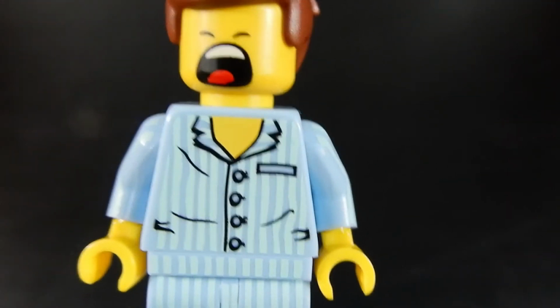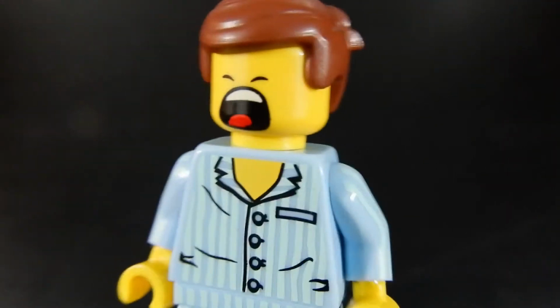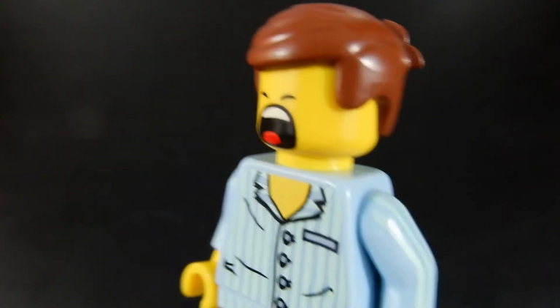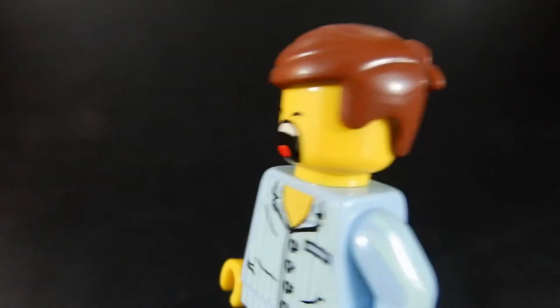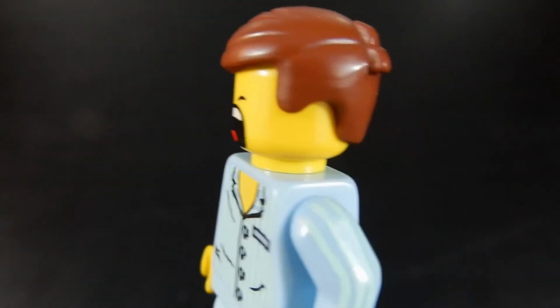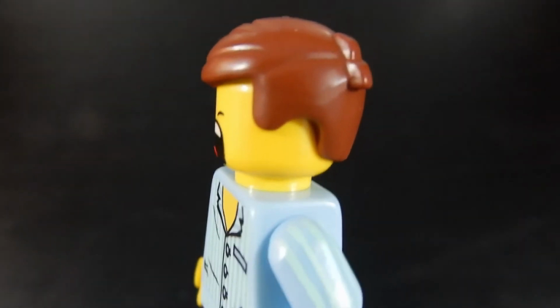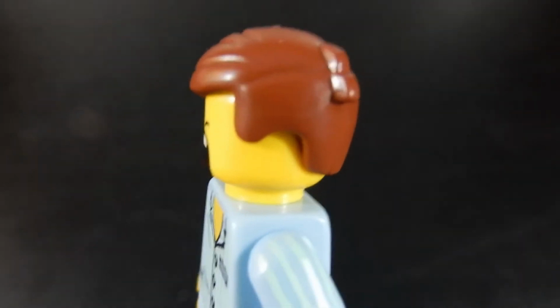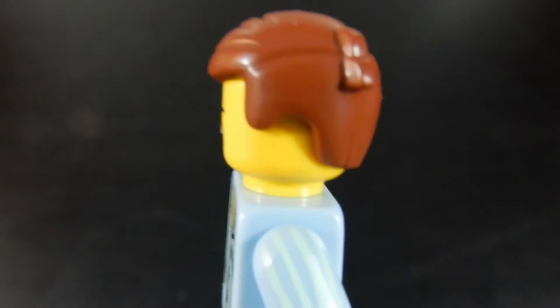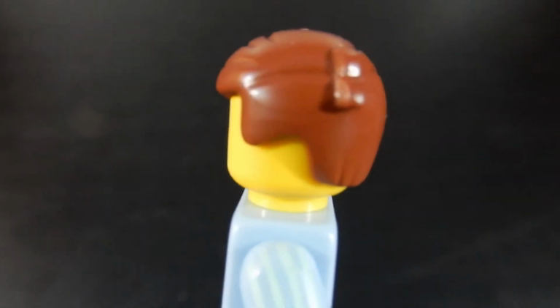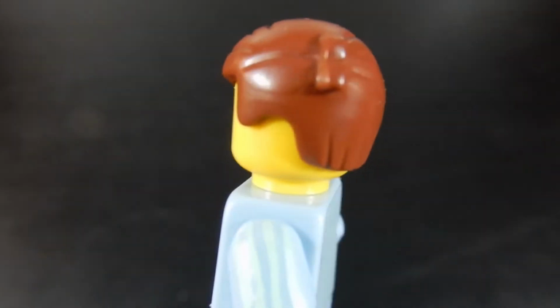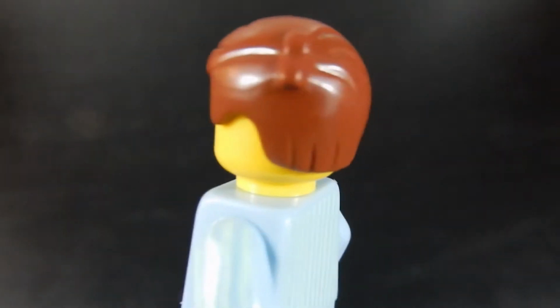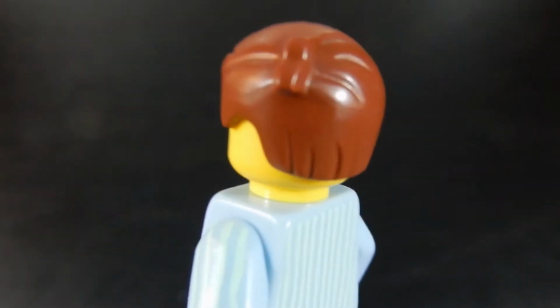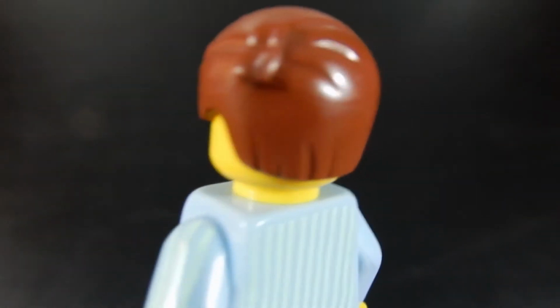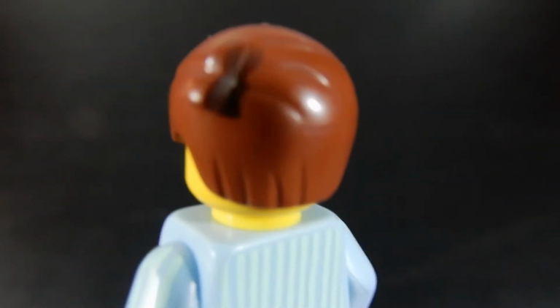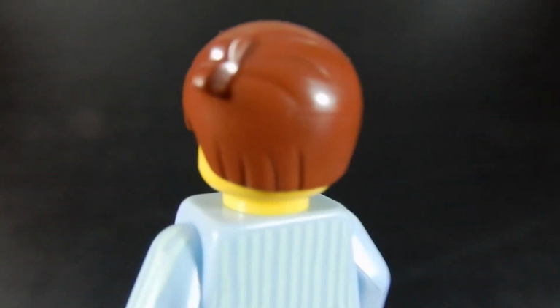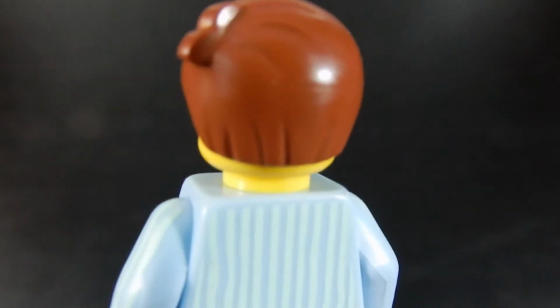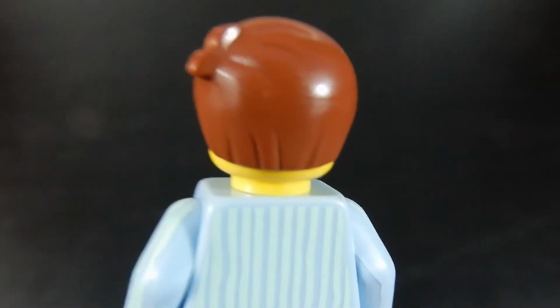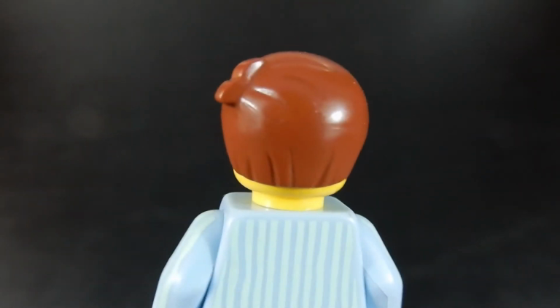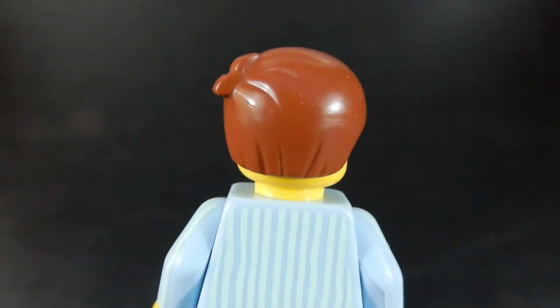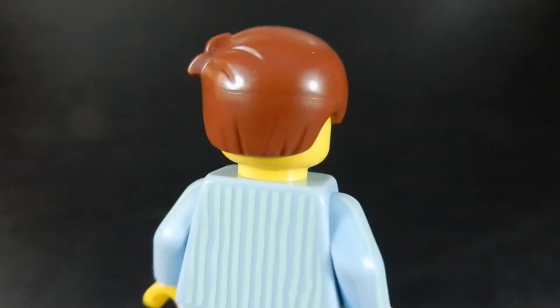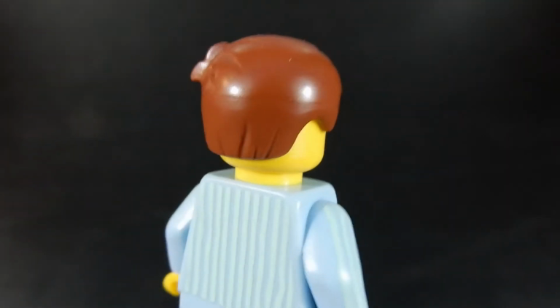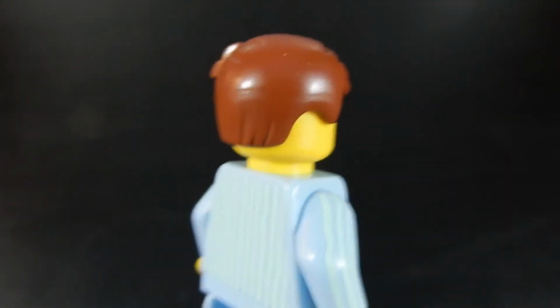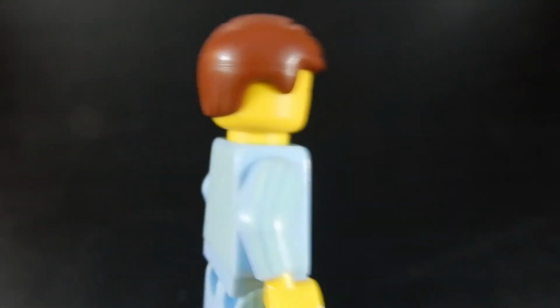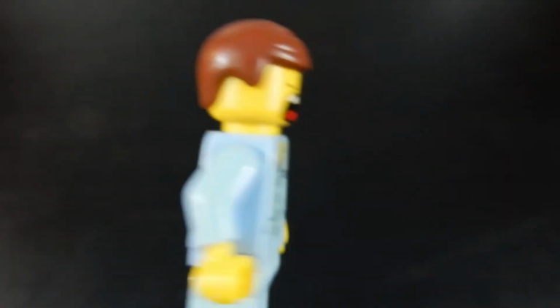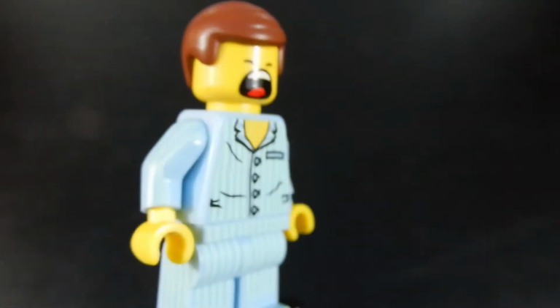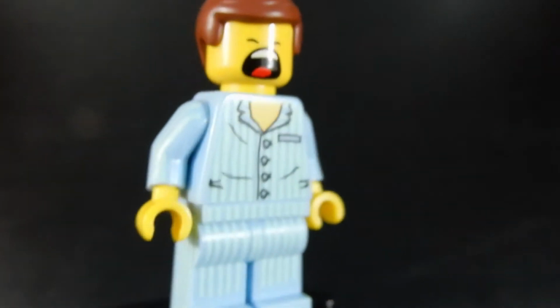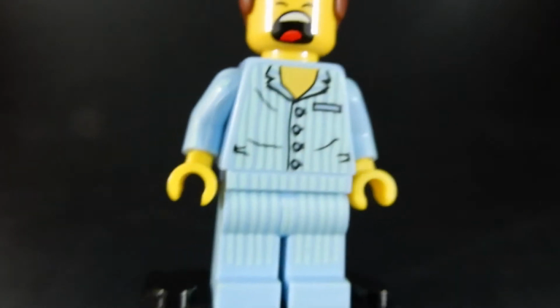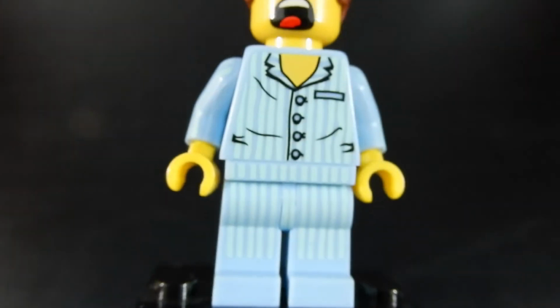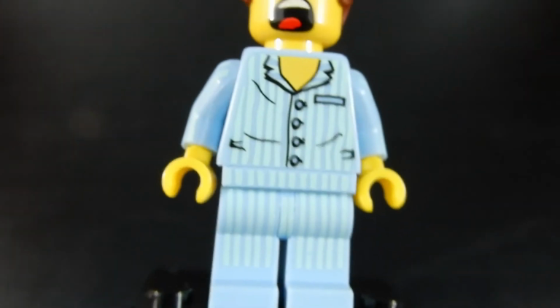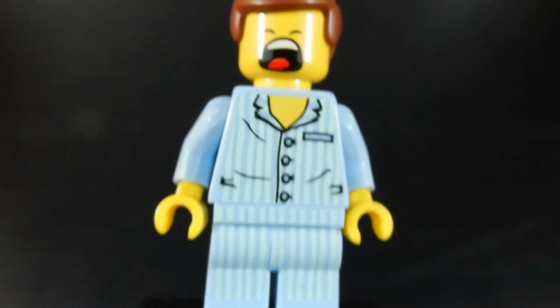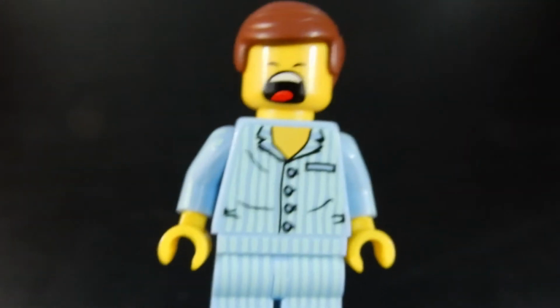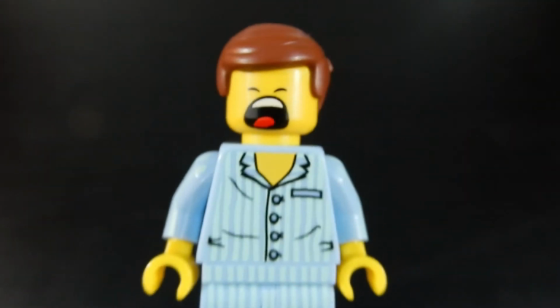Another fun thing is the kind of messed up hair. He's got a cowlick there — a little bit of bed head, I guess. But I really like those pajamas.